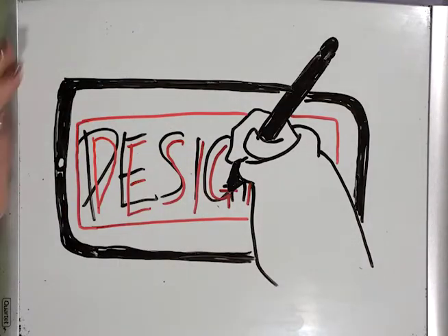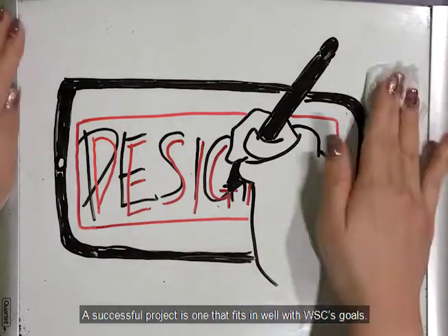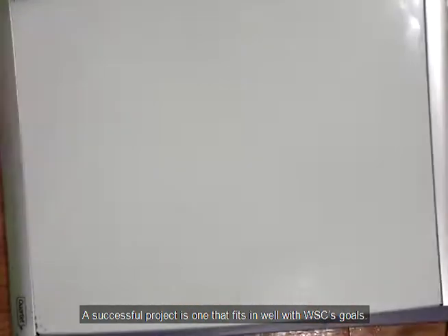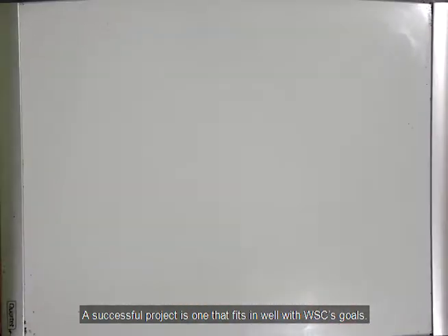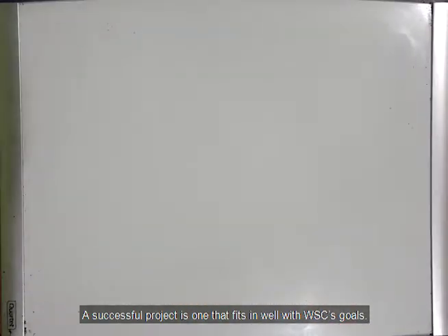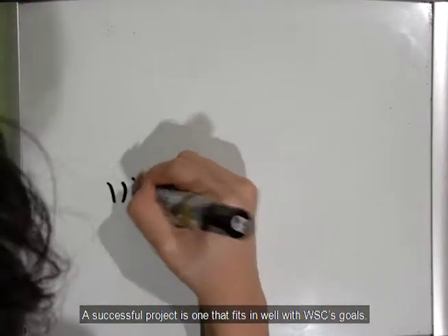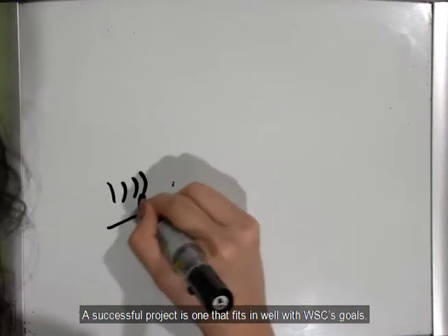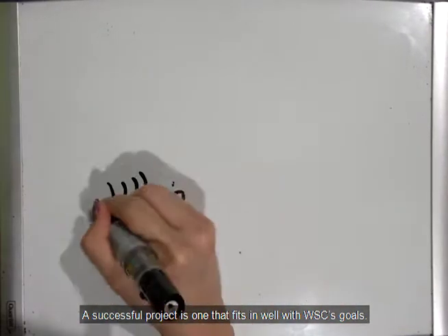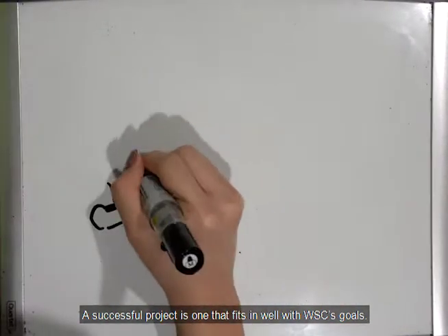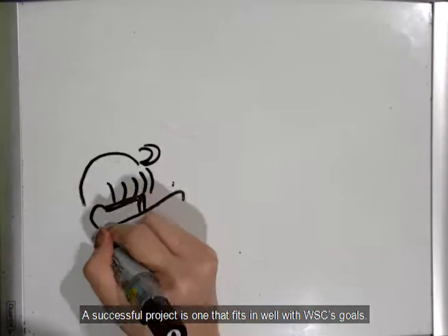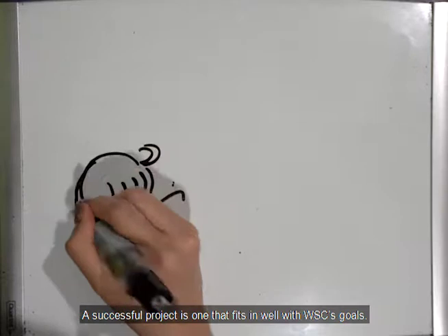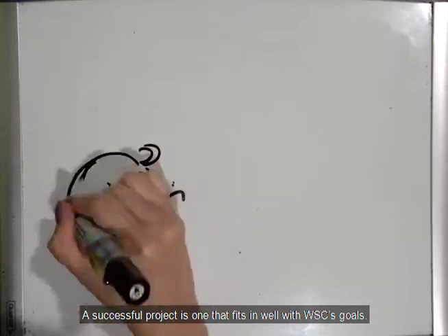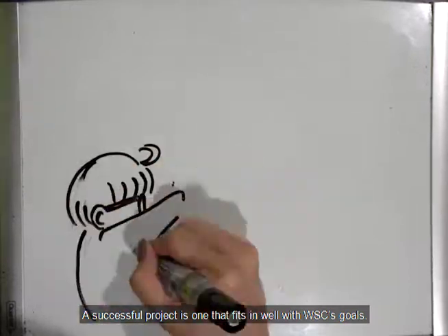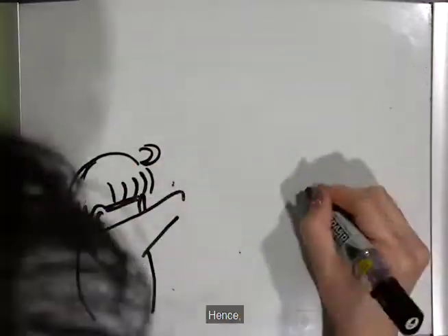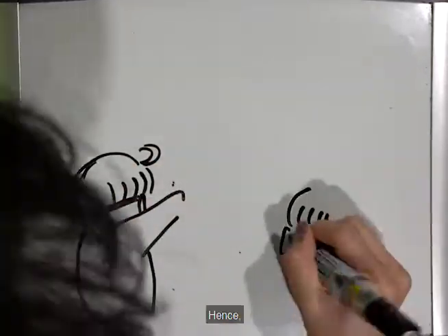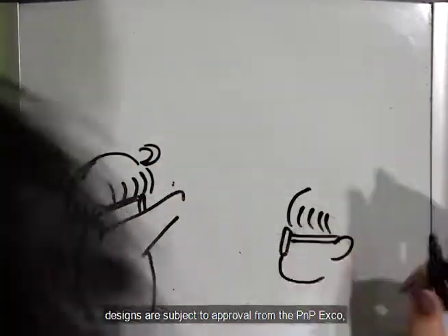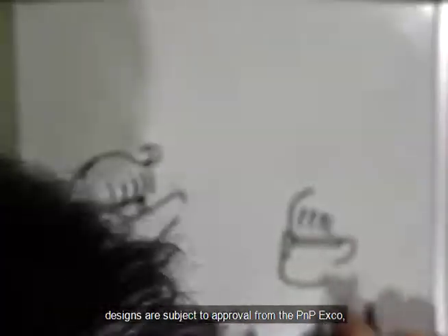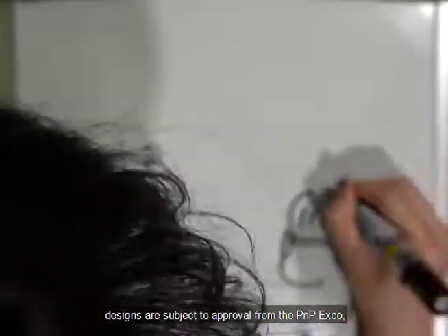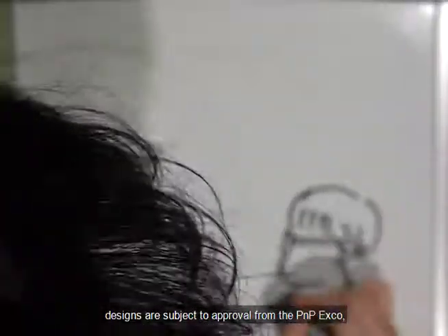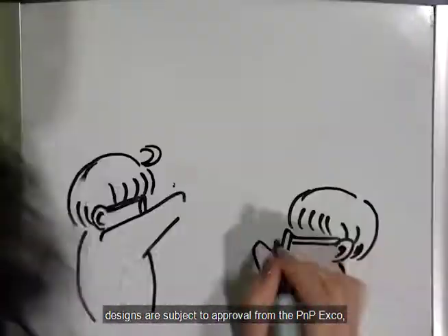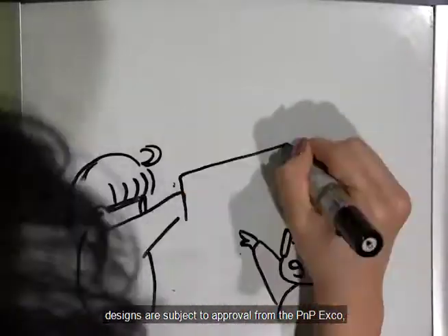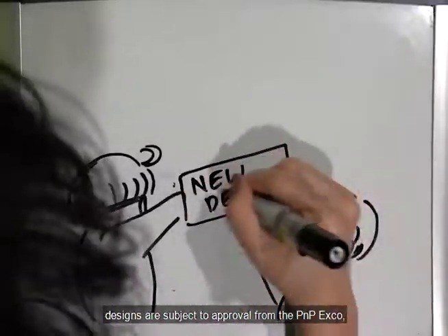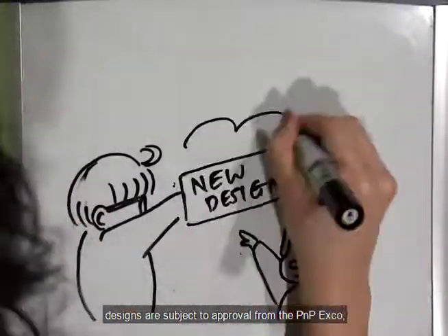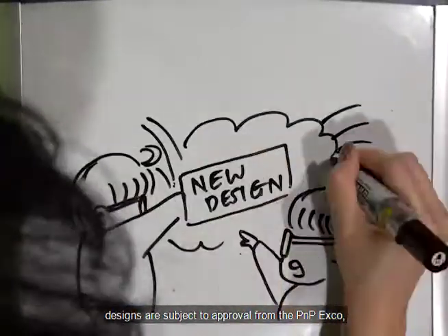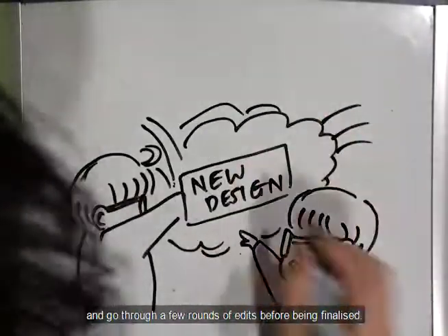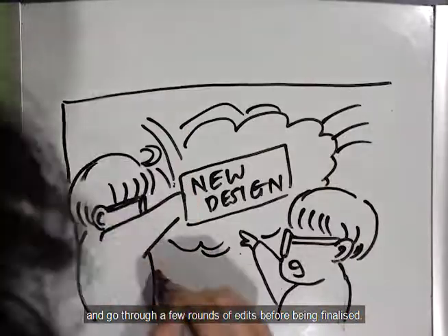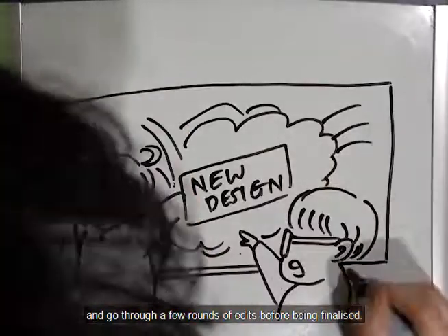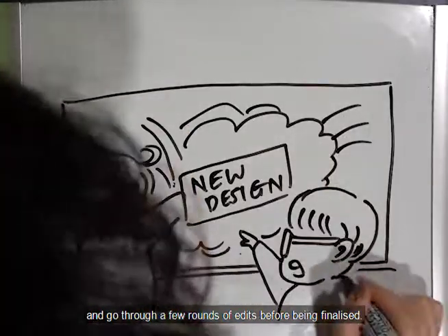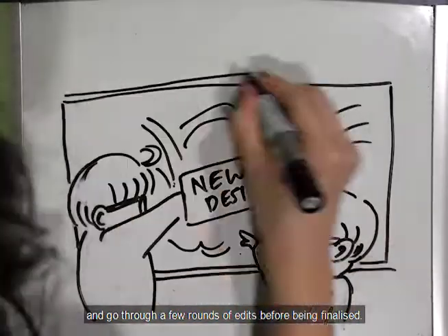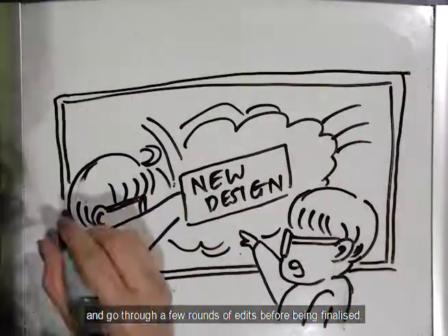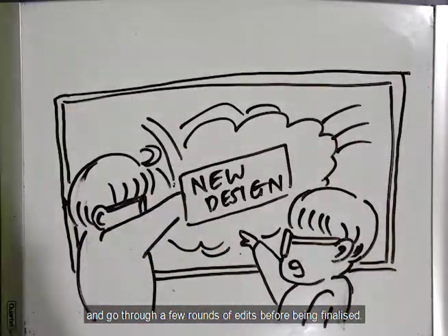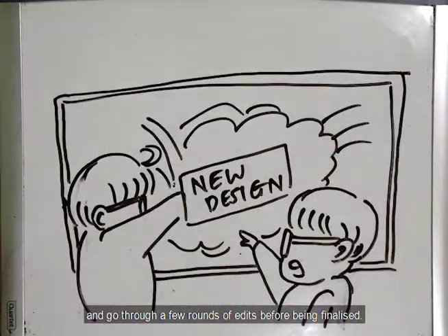A successful project is one that fits in well with WSC's goals. Hence, designs are subject to approval from the P&P Exco and go through a few rounds of edits before being finalized.